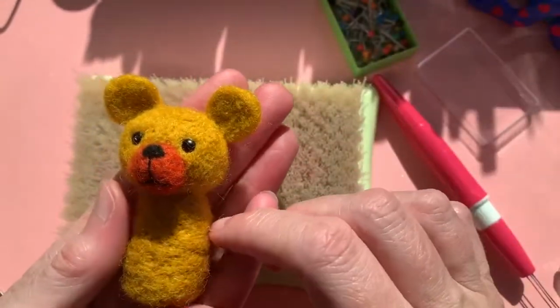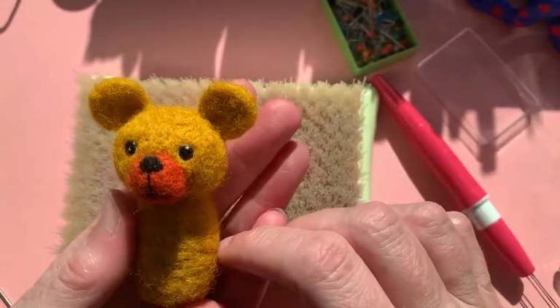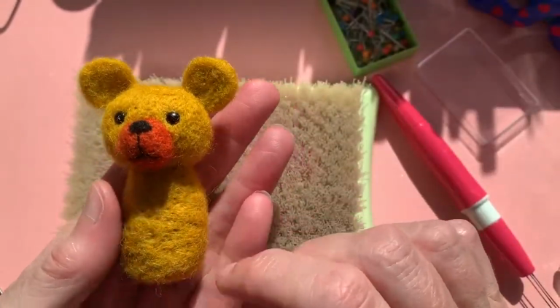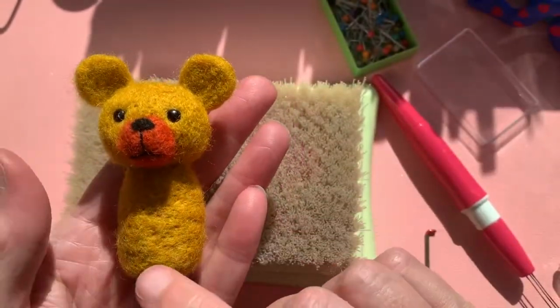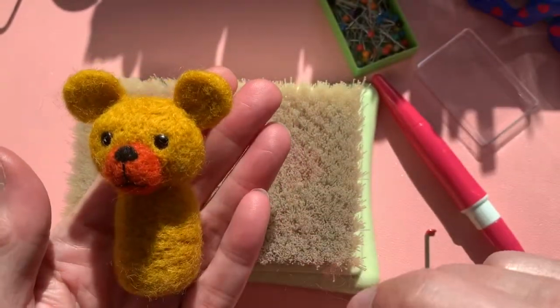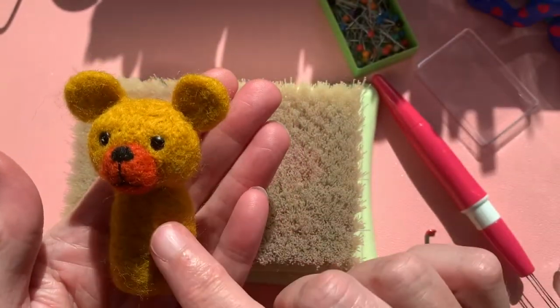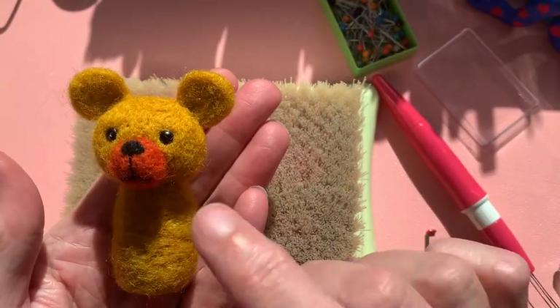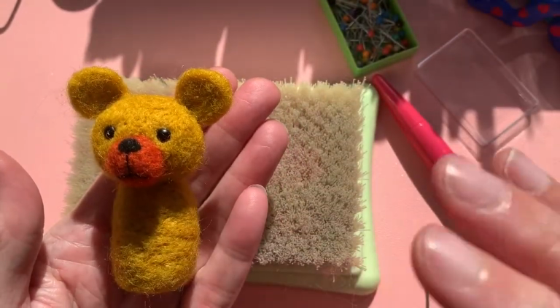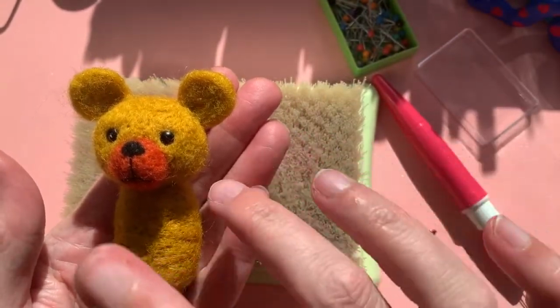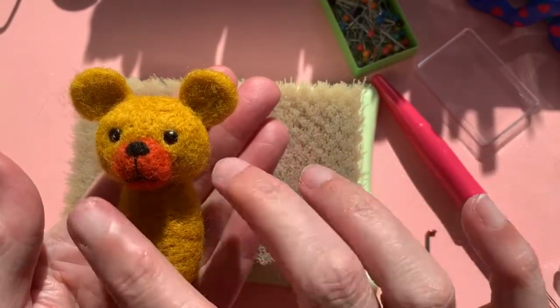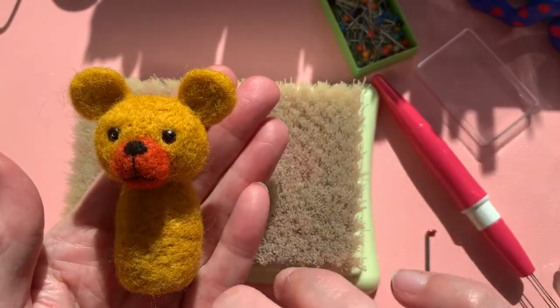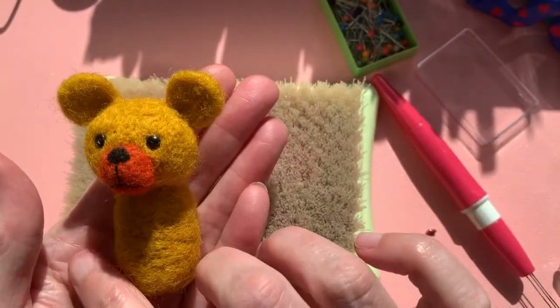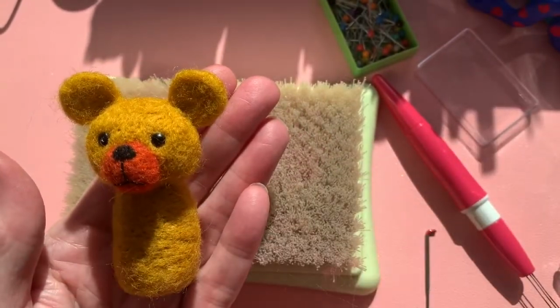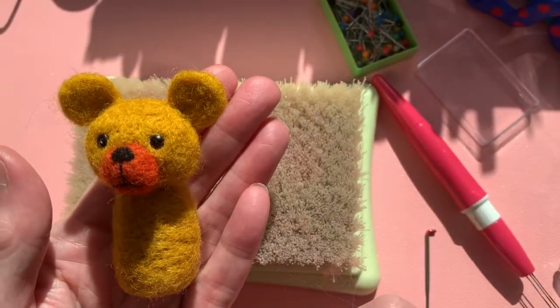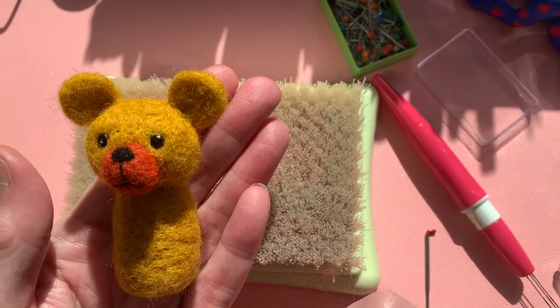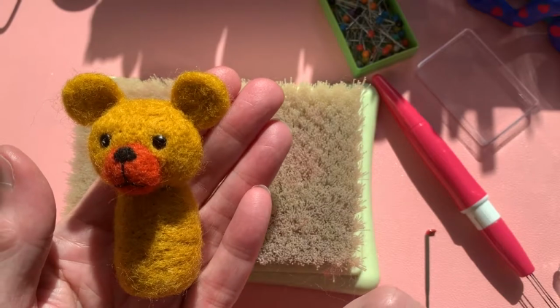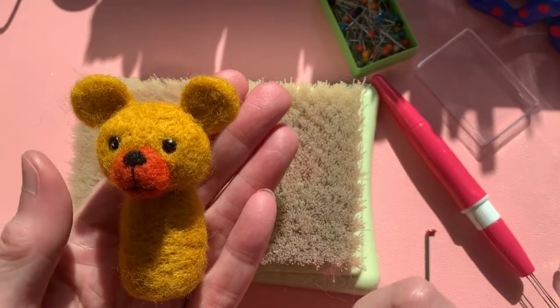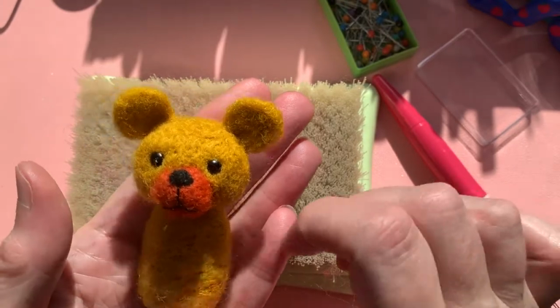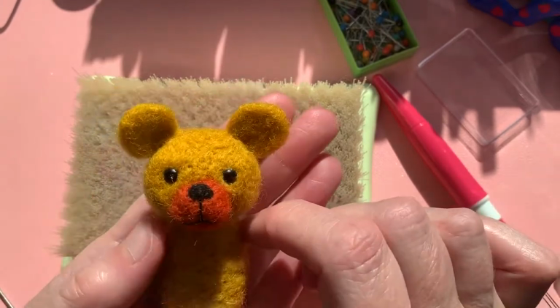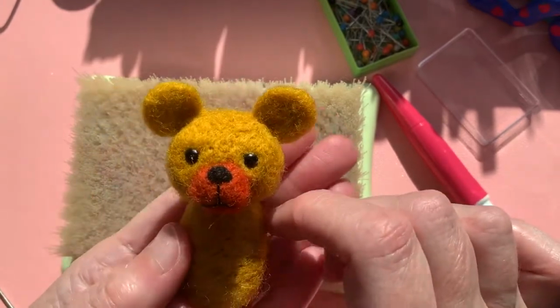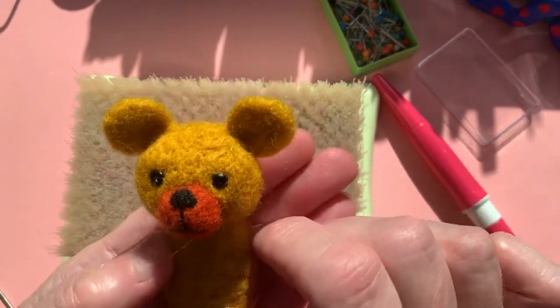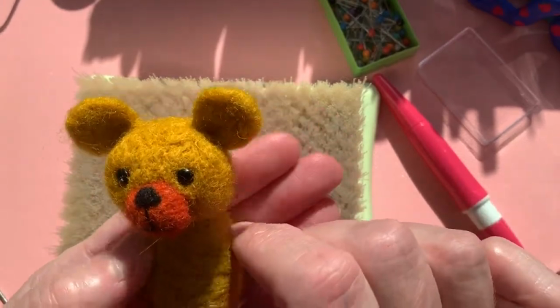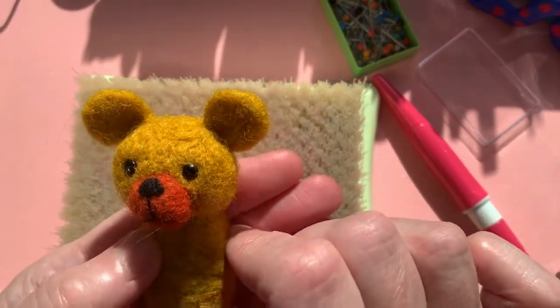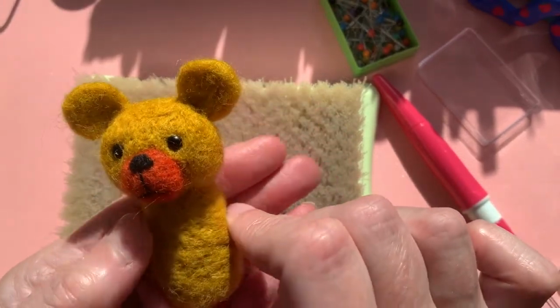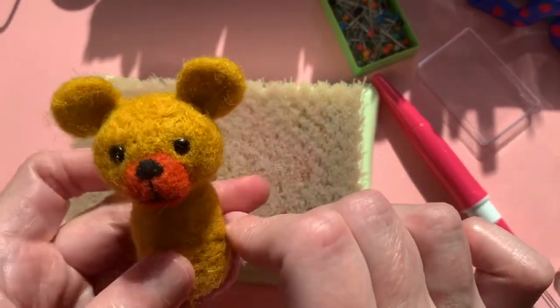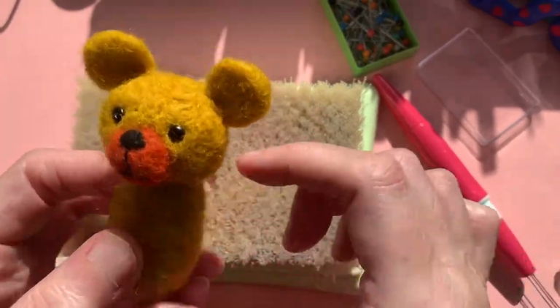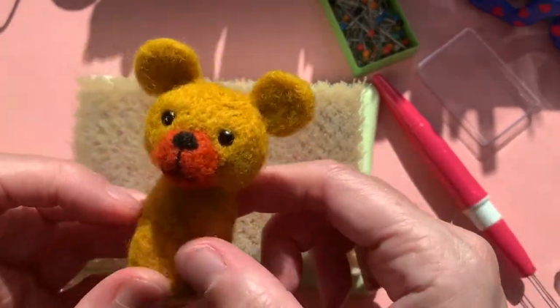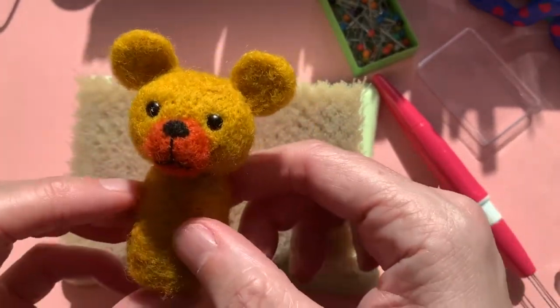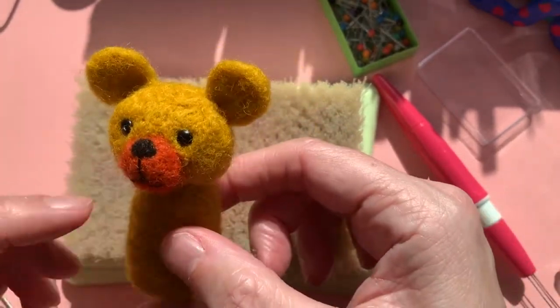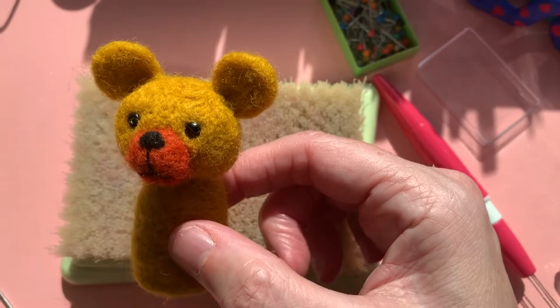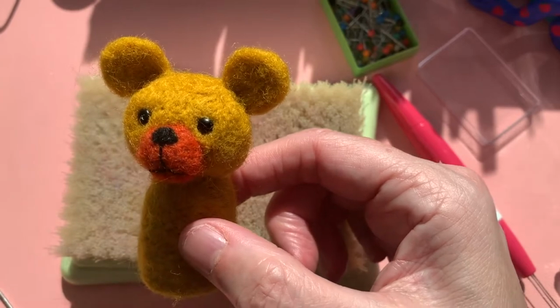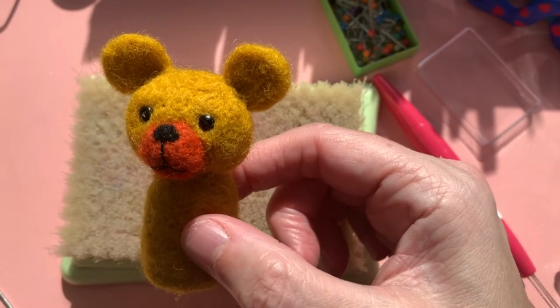What we've got now is your bear with the body attached. Now what we need to do is make the arms and the legs. So I'm going to get my wool and show you how we make those.